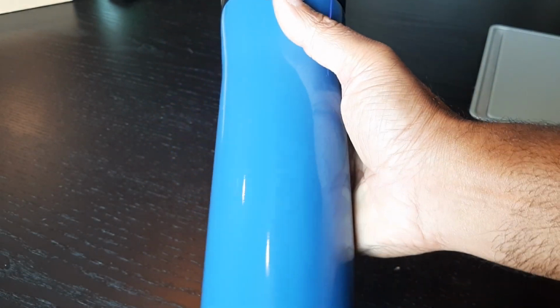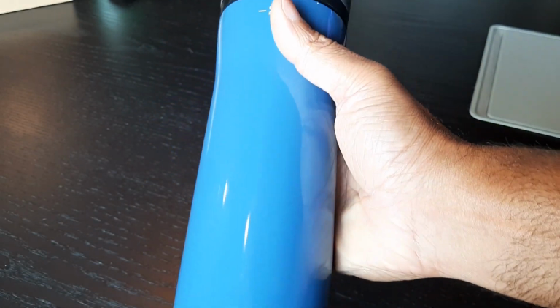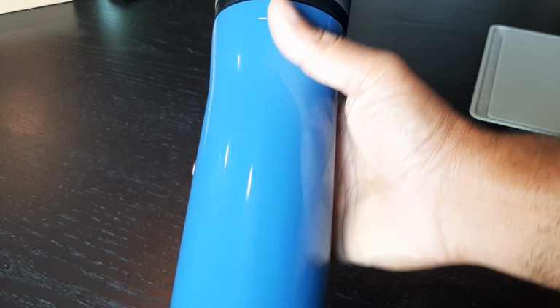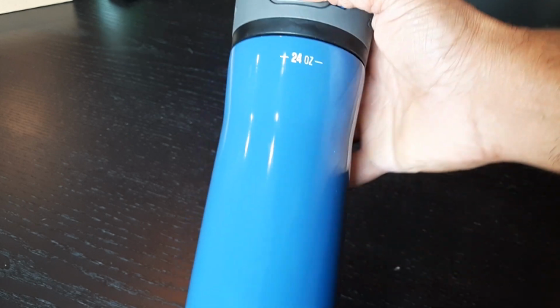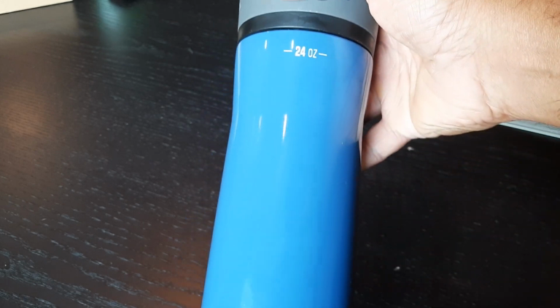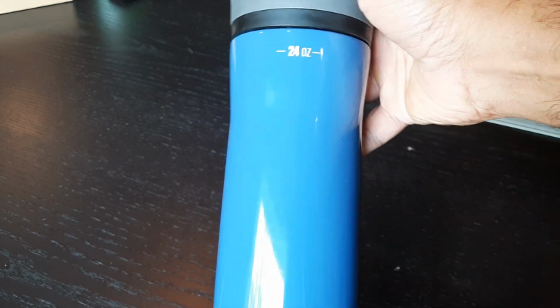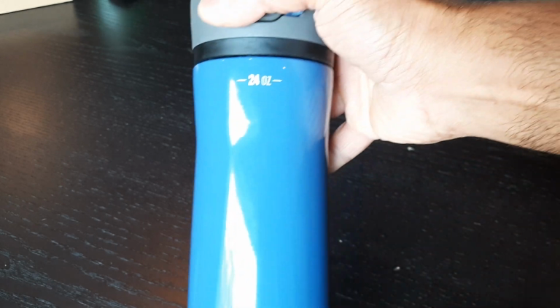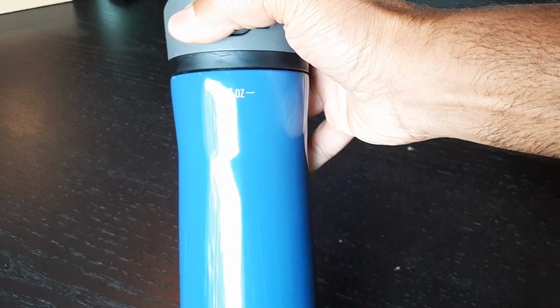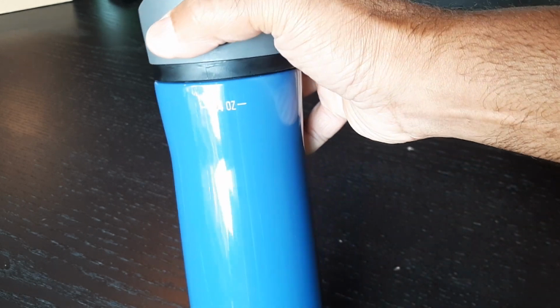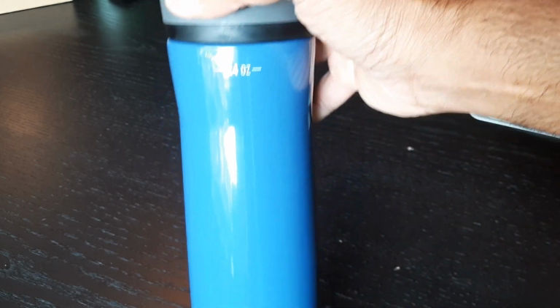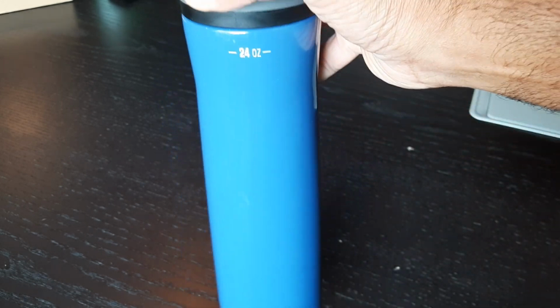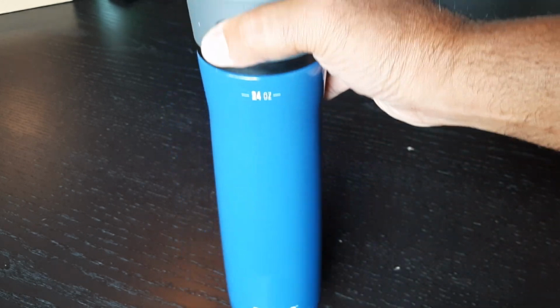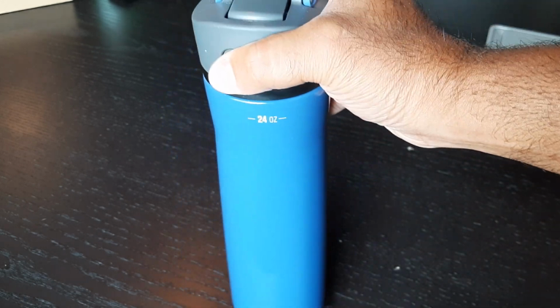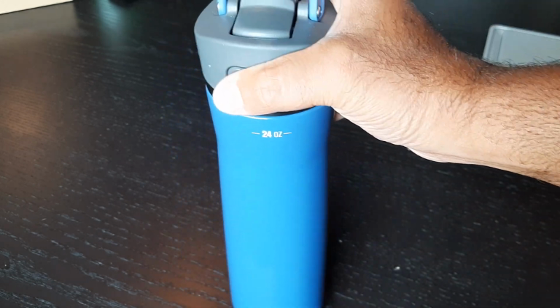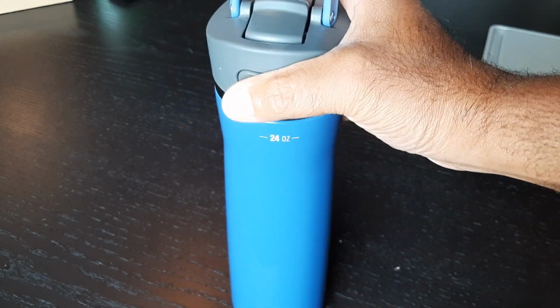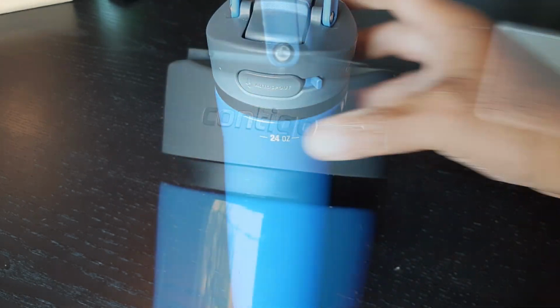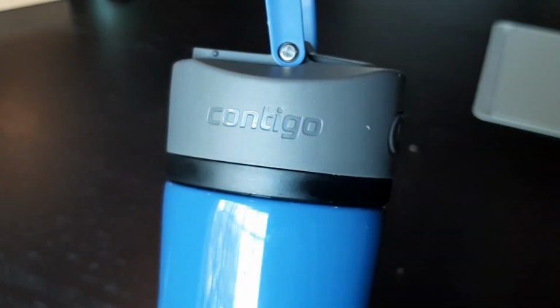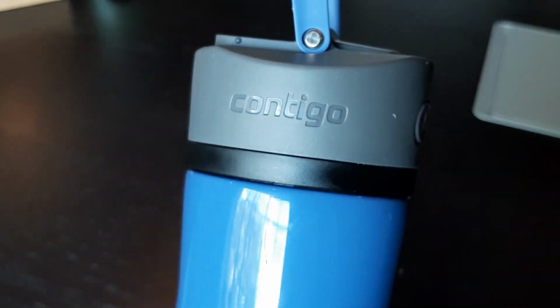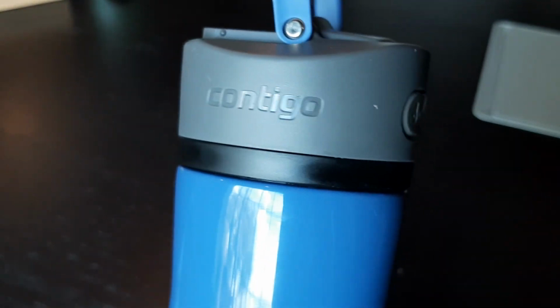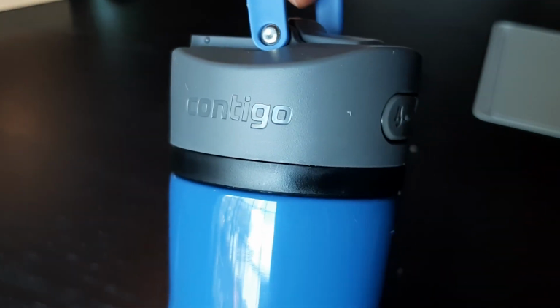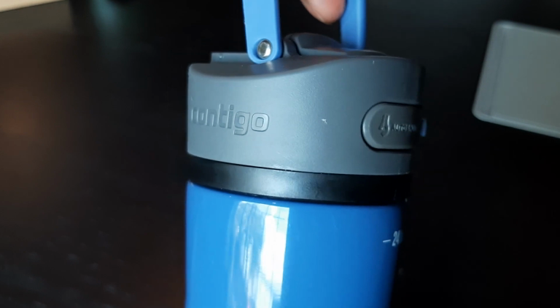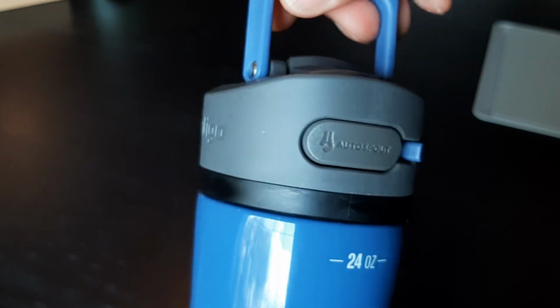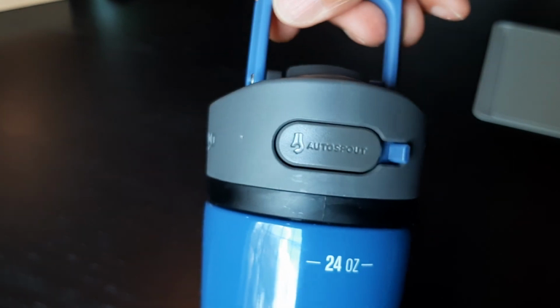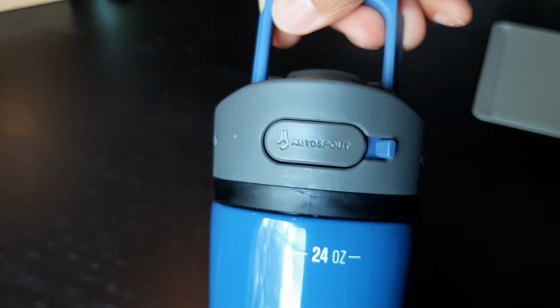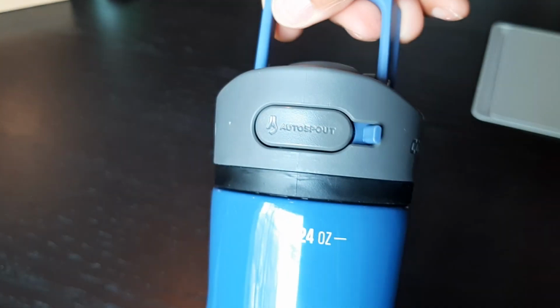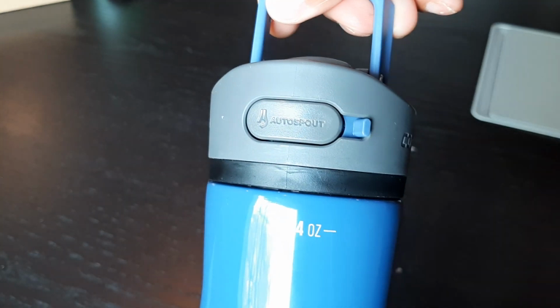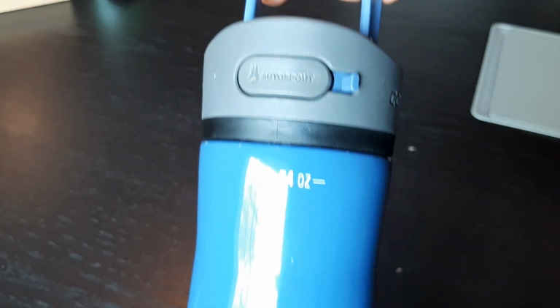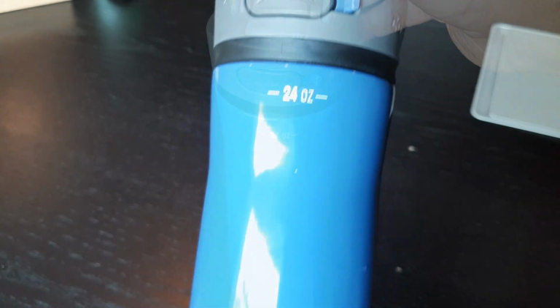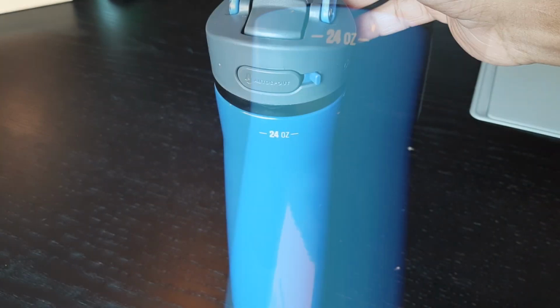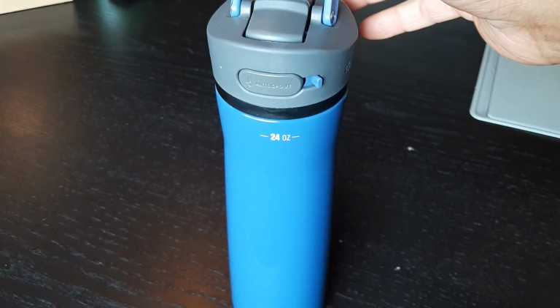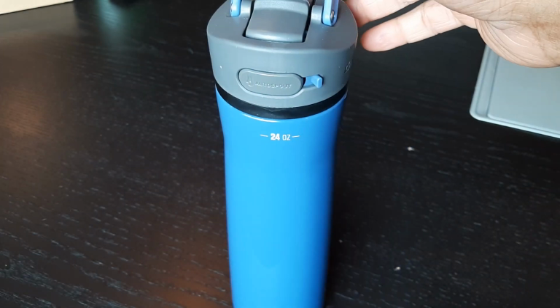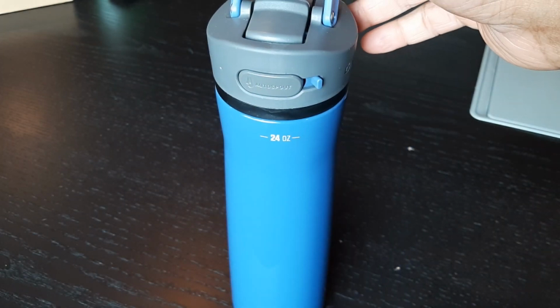I do put water in here with ice, and it lasts a long, long time. I wanted to talk about two things that you just need to know about.